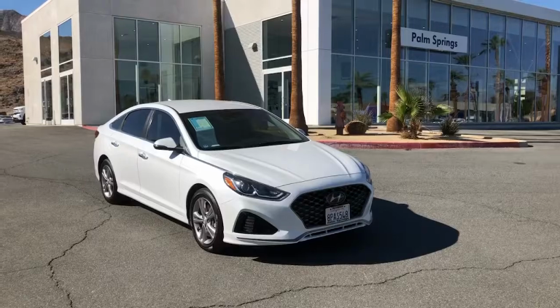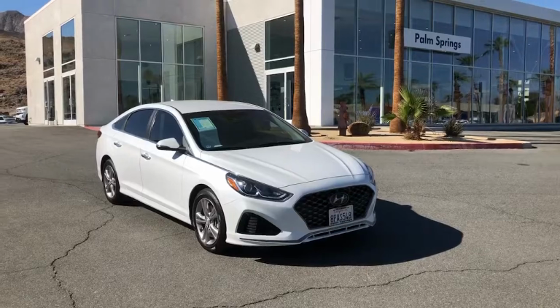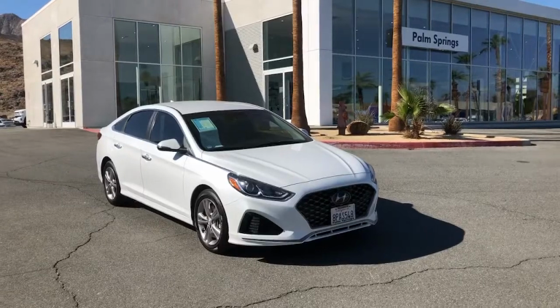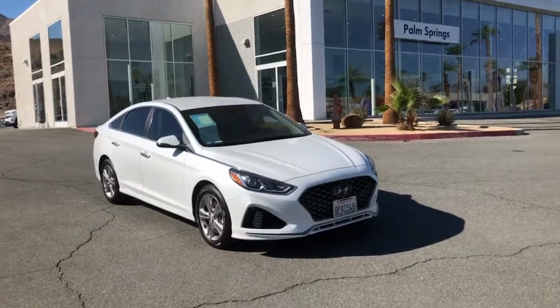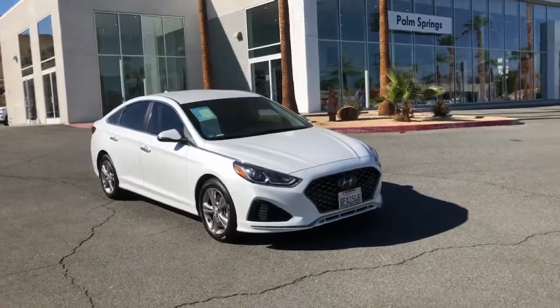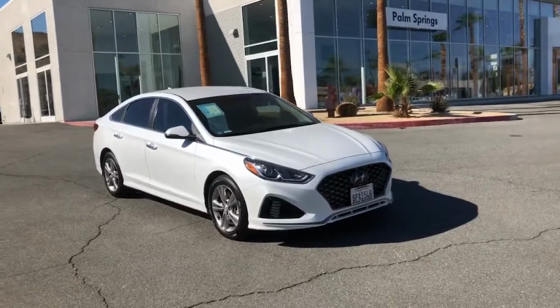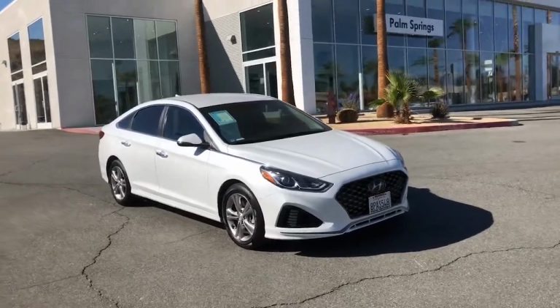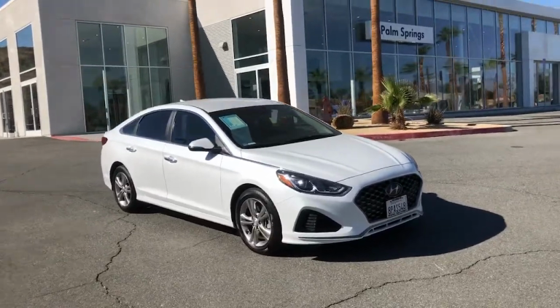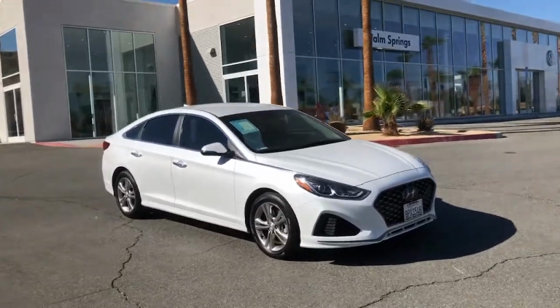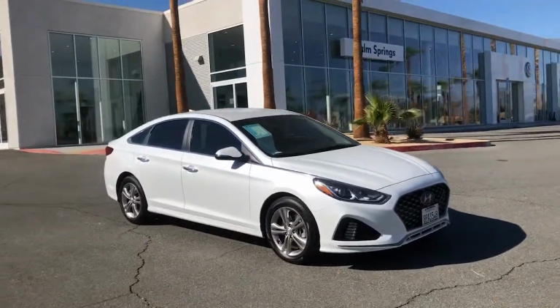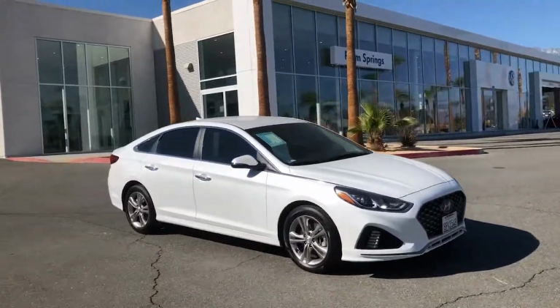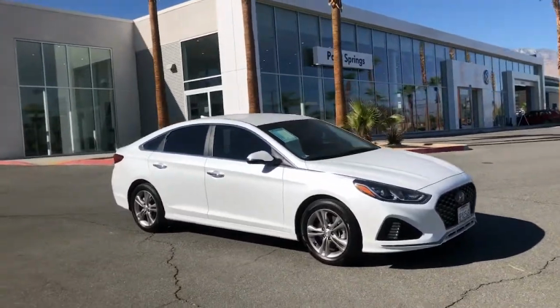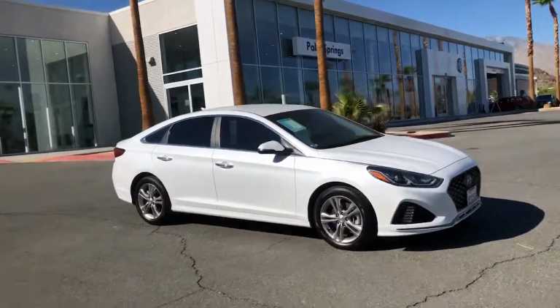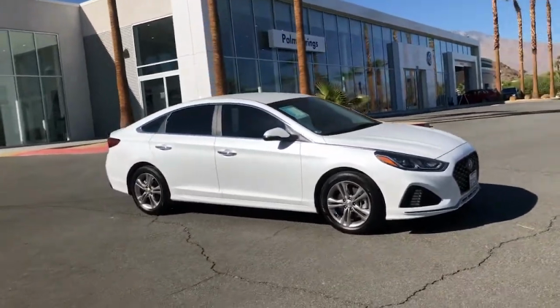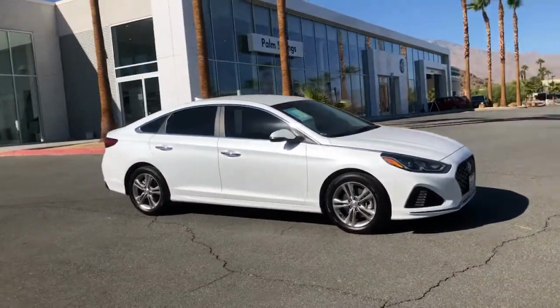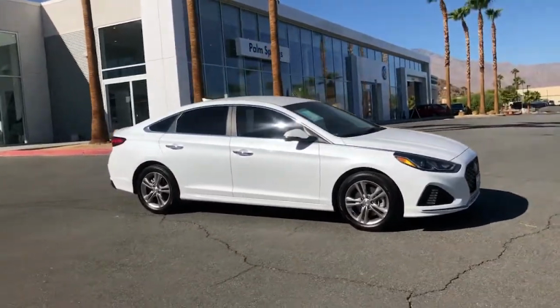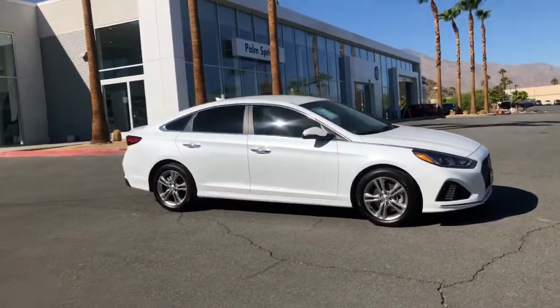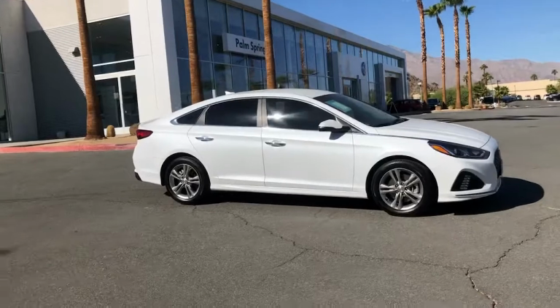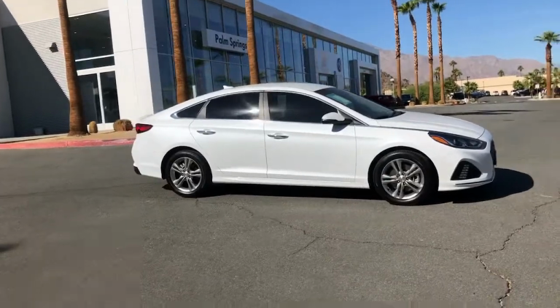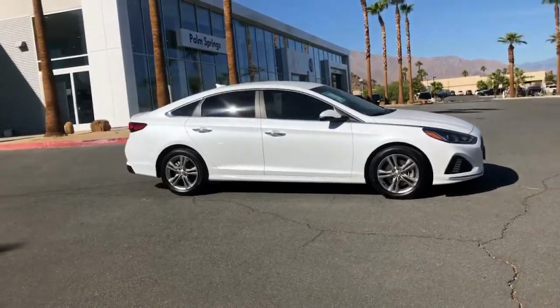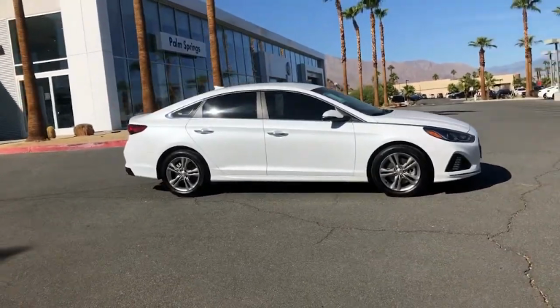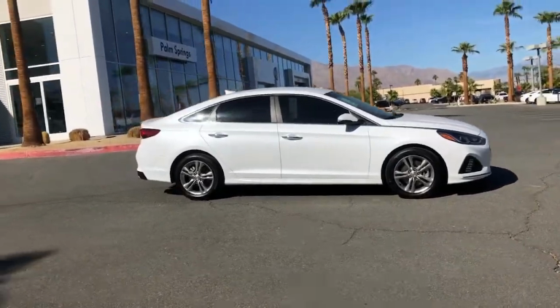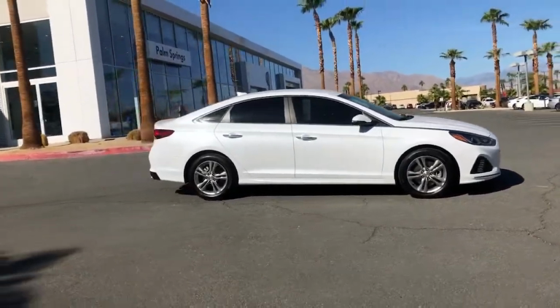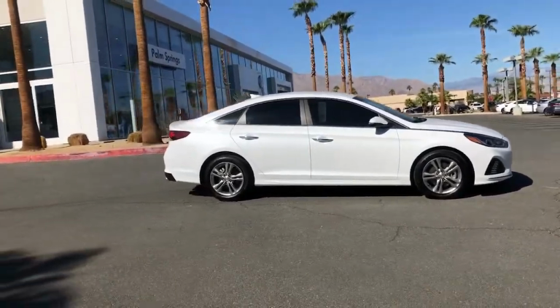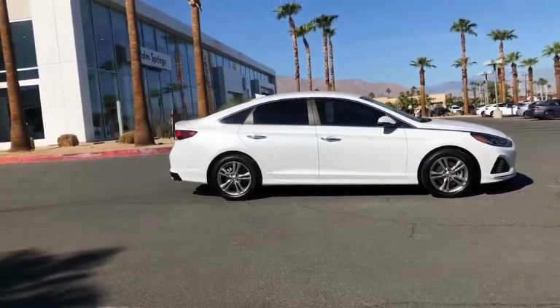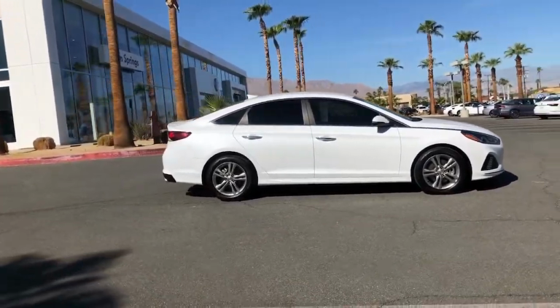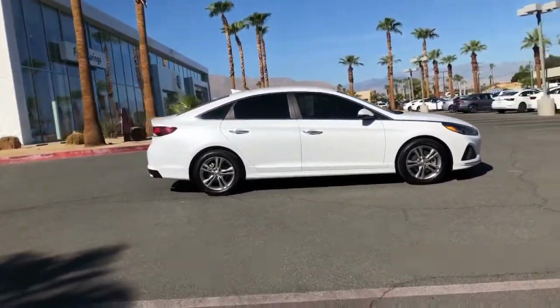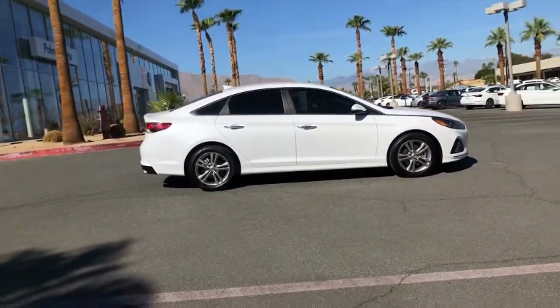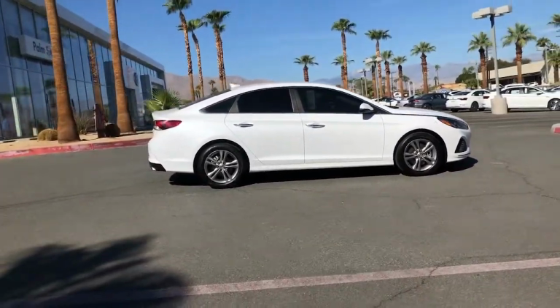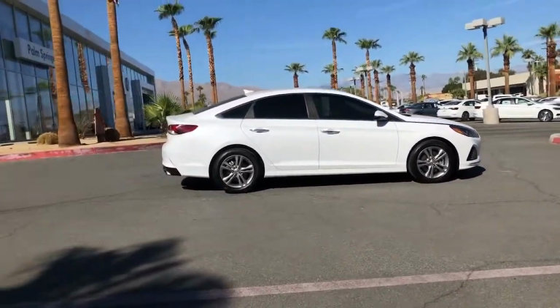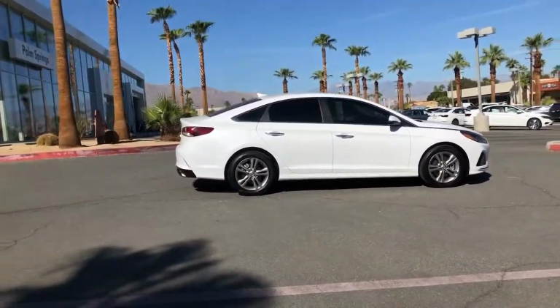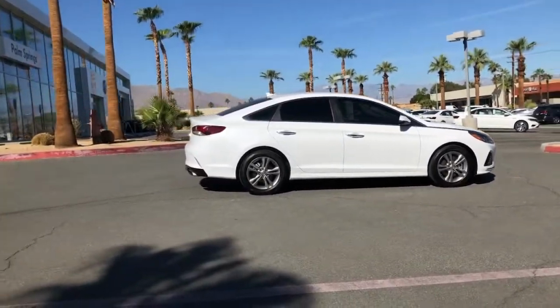You just found the 2019 Hyundai Sonata. With less than 25,000 miles on the odometer, this vehicle provides excellent value.